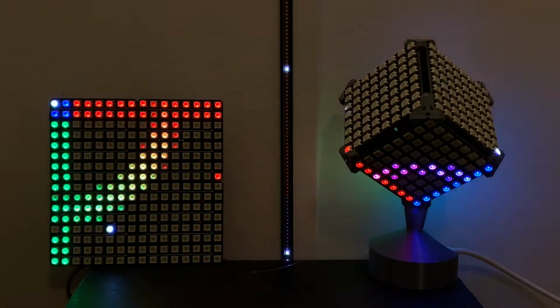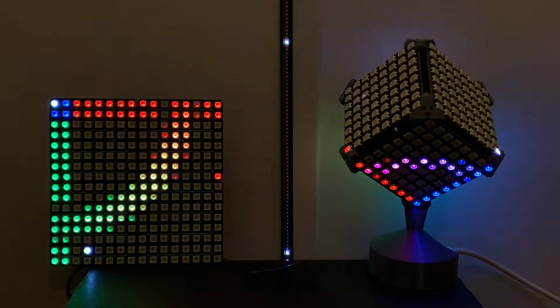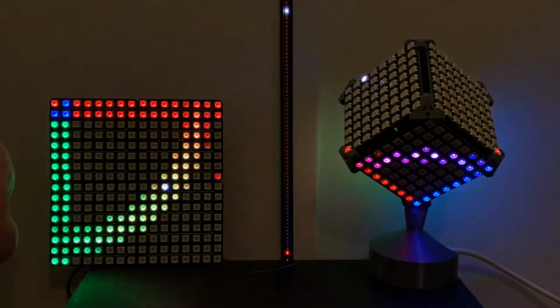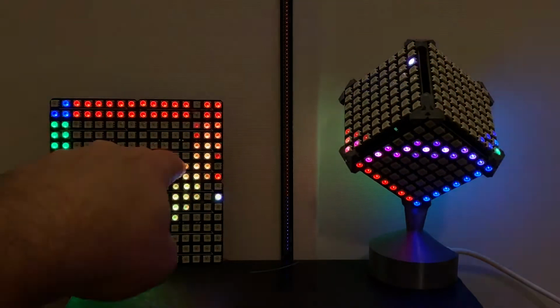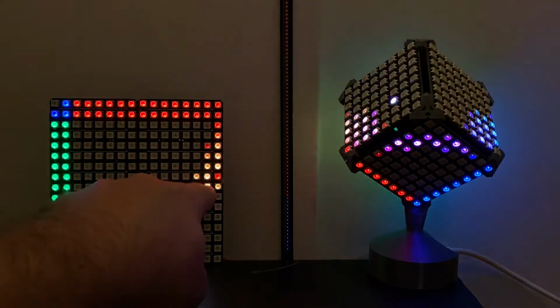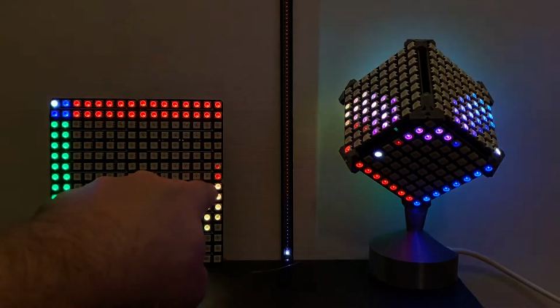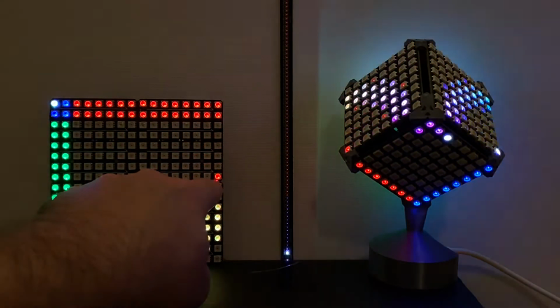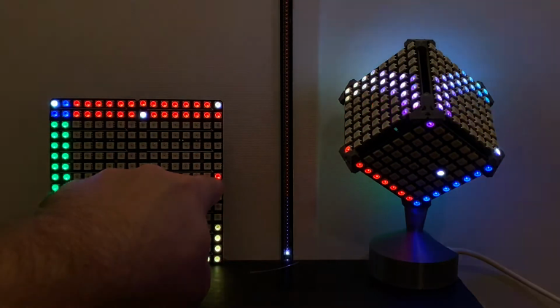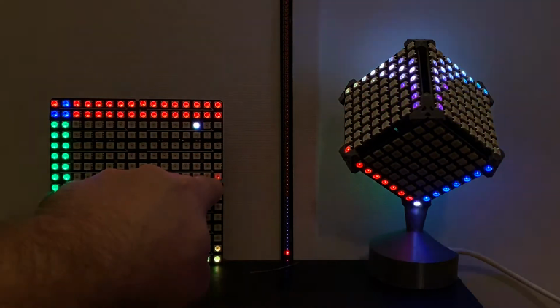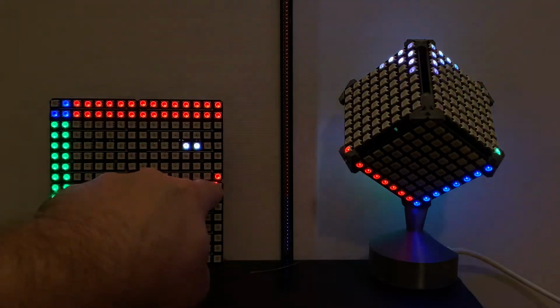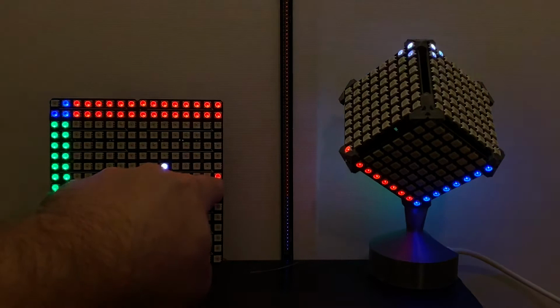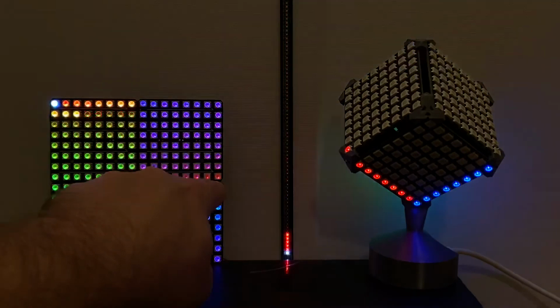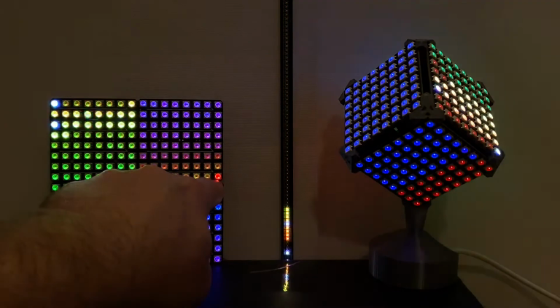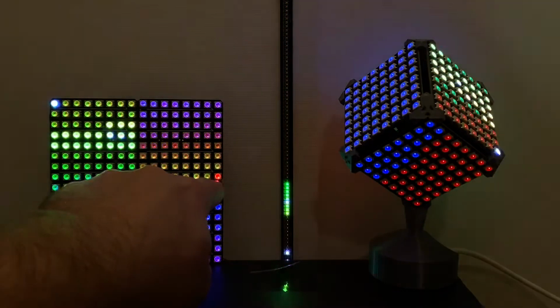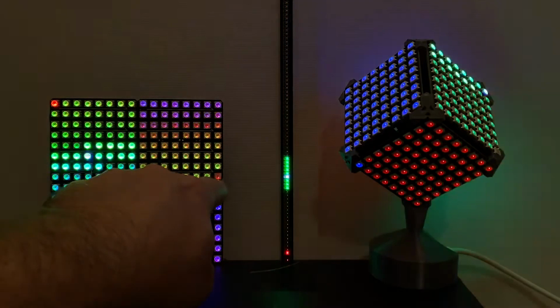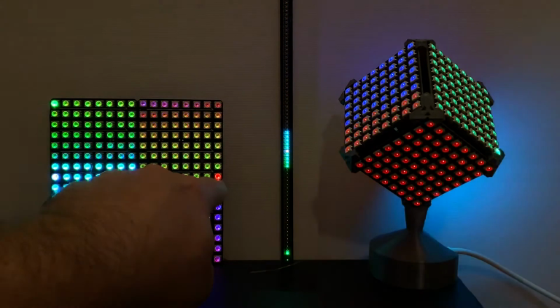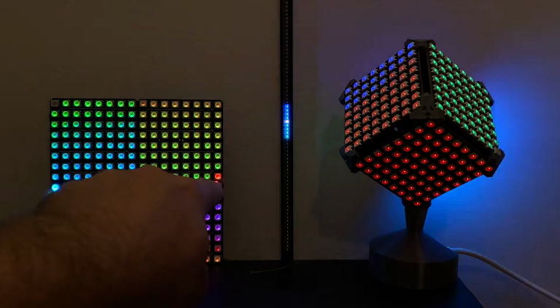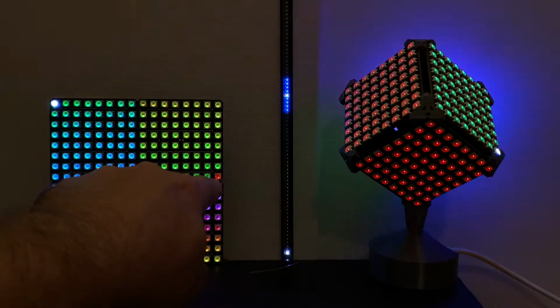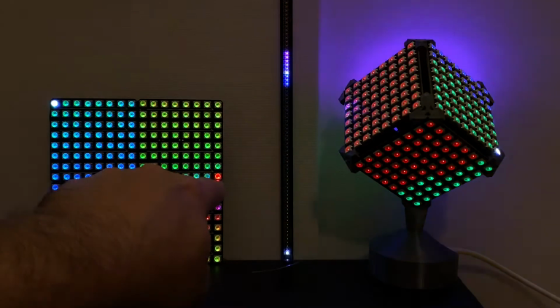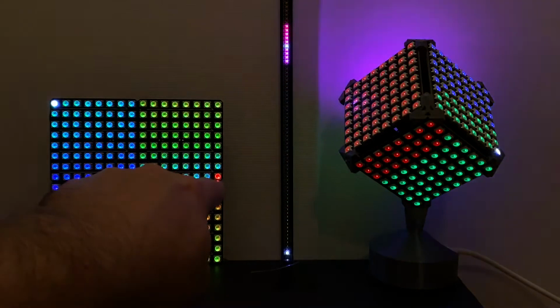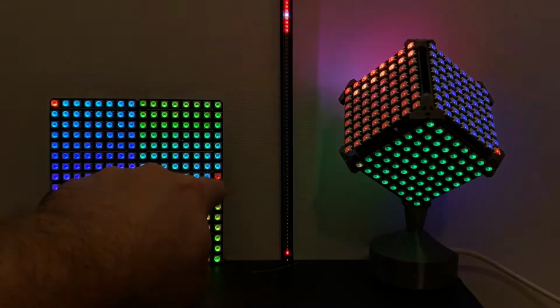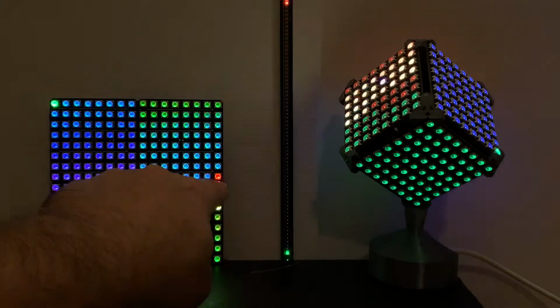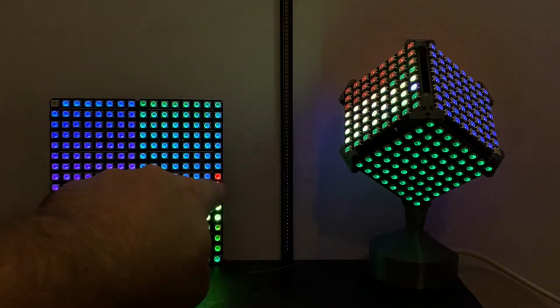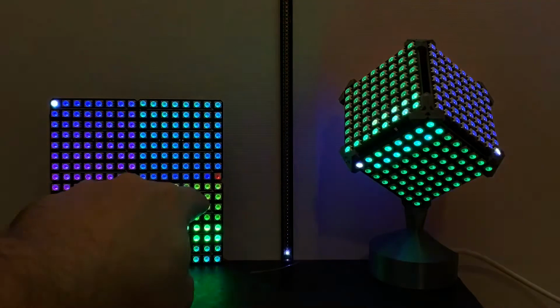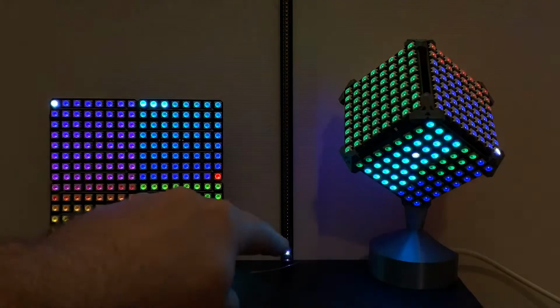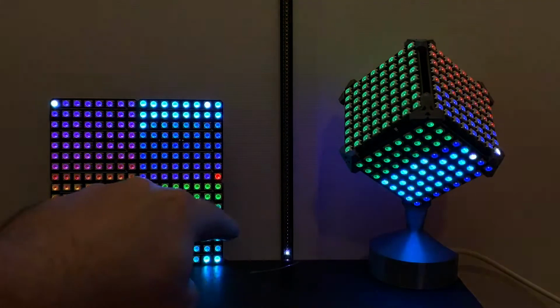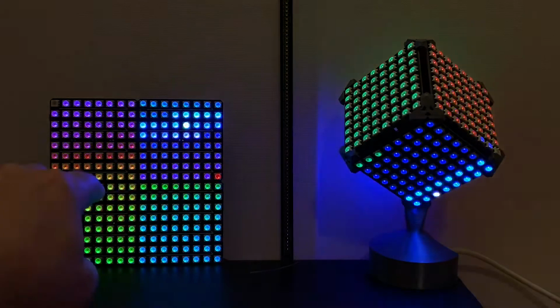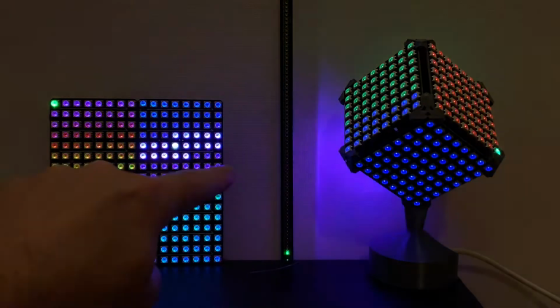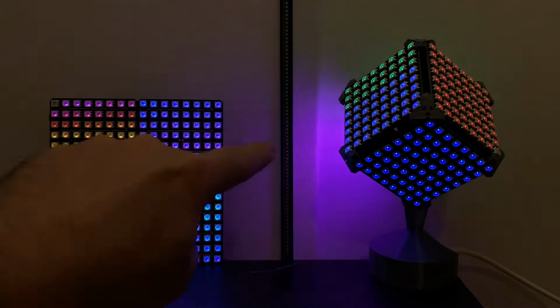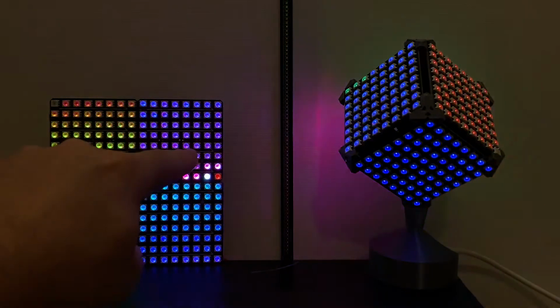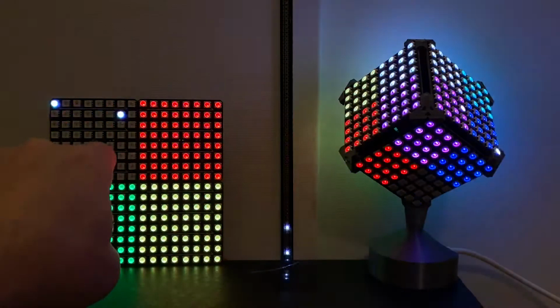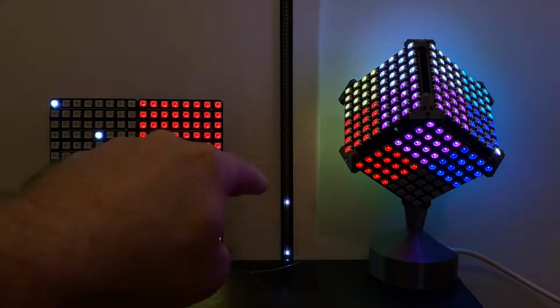You'll also notice that the pixel count minus 1, or the last pixel in how it's wired, is just going to constantly blink red. And that's whether you're on 1D, 2D, or 3D.